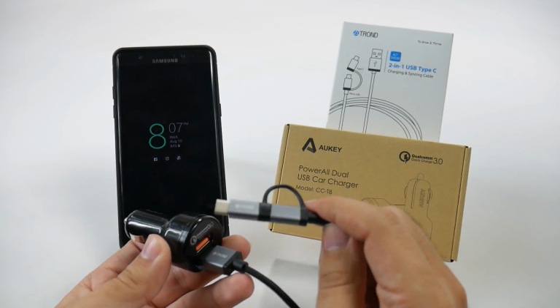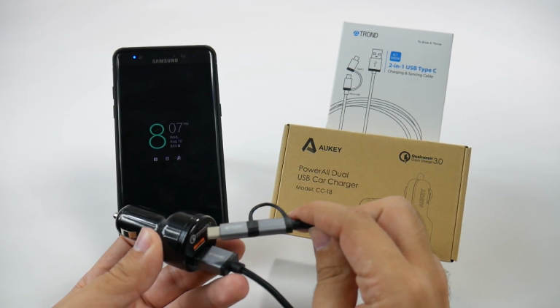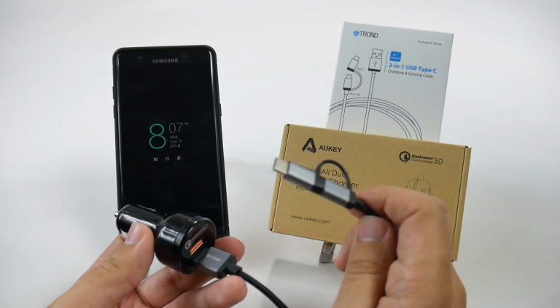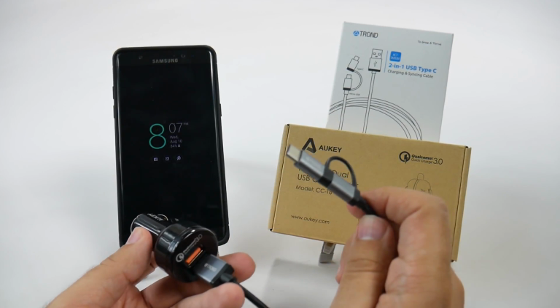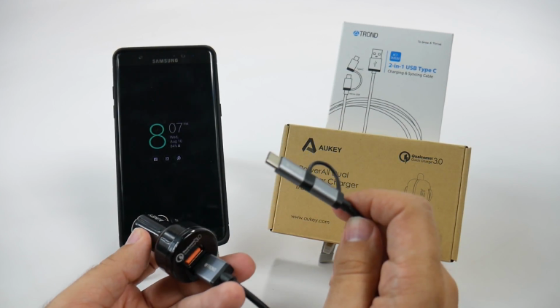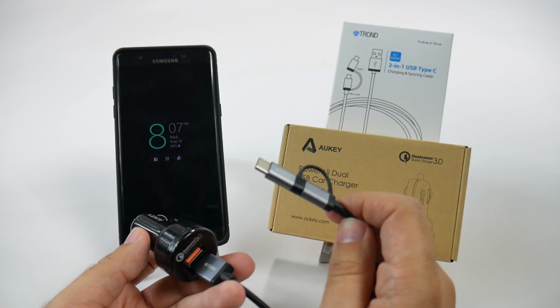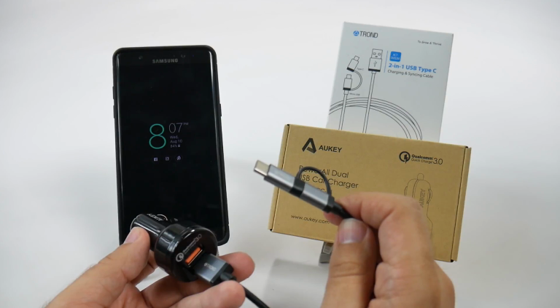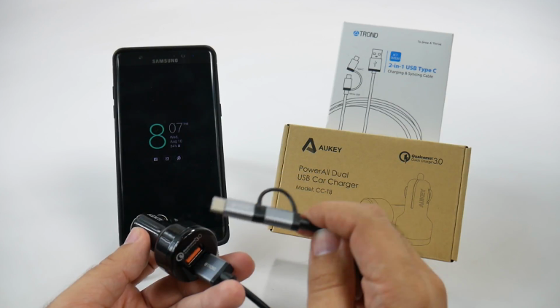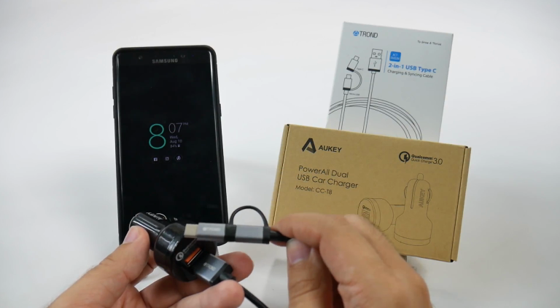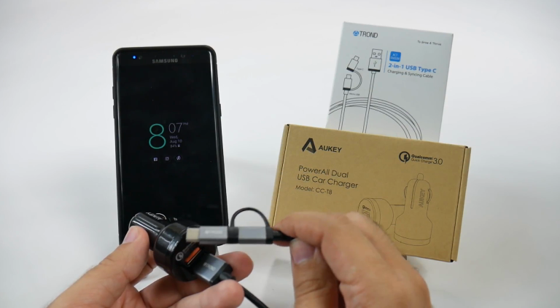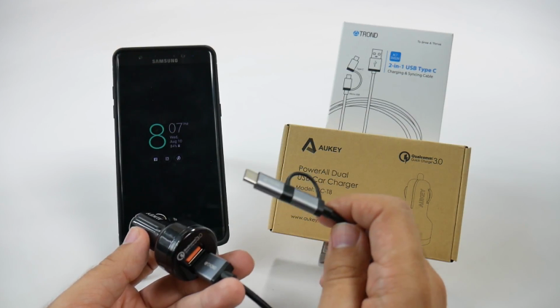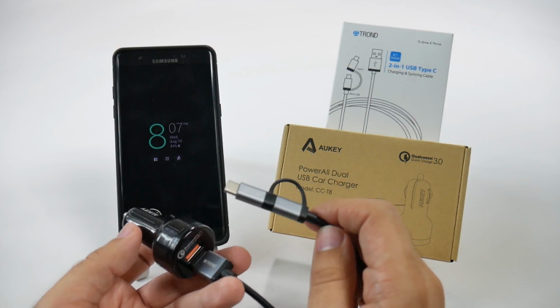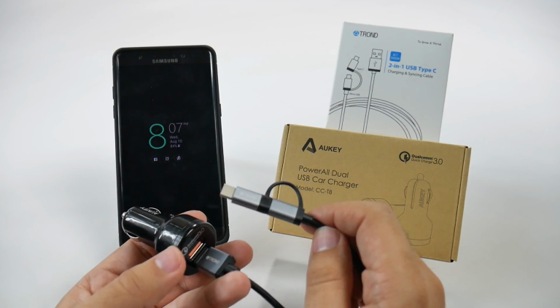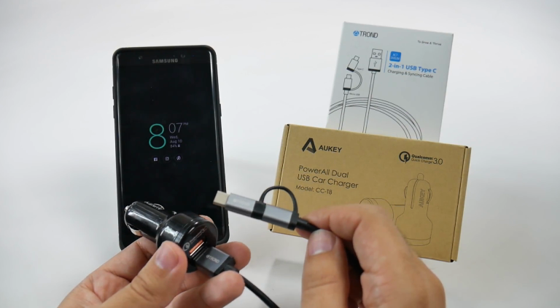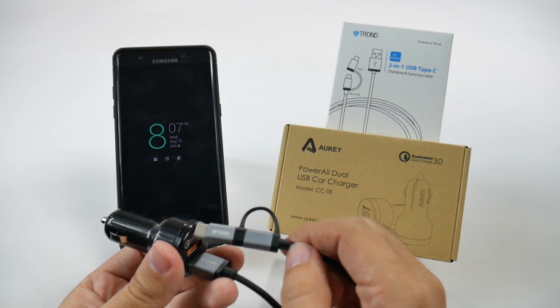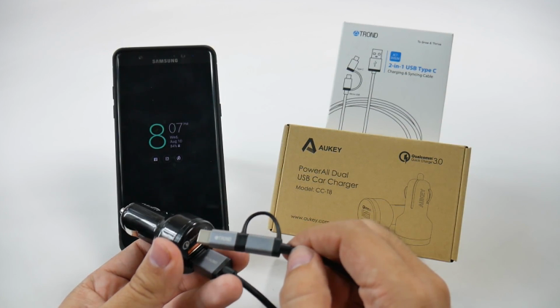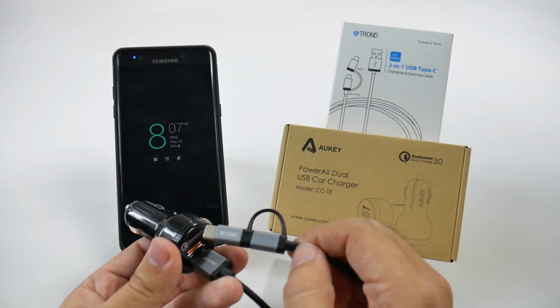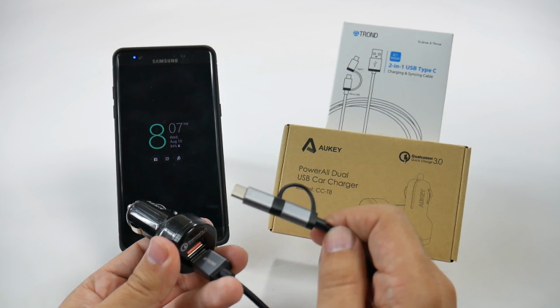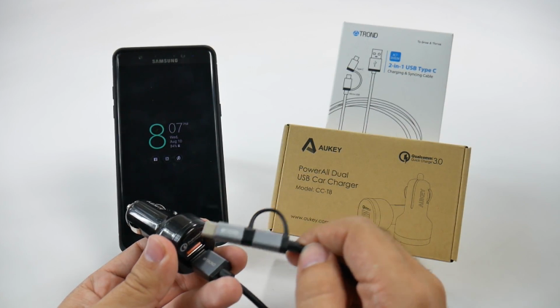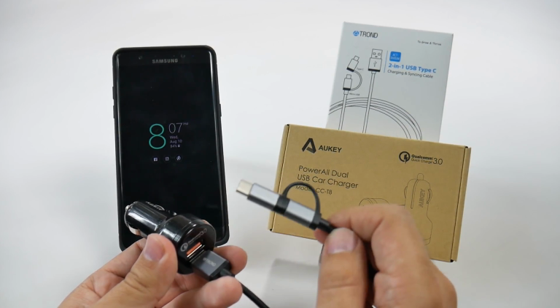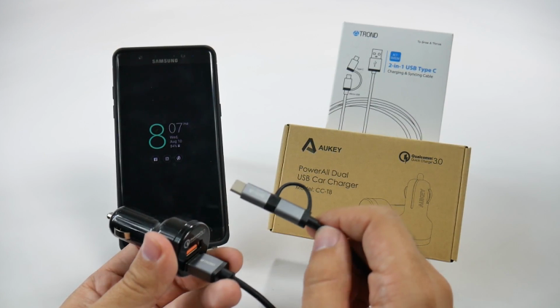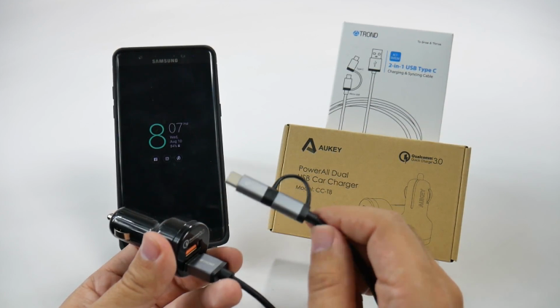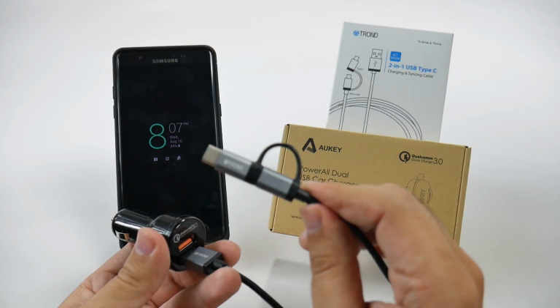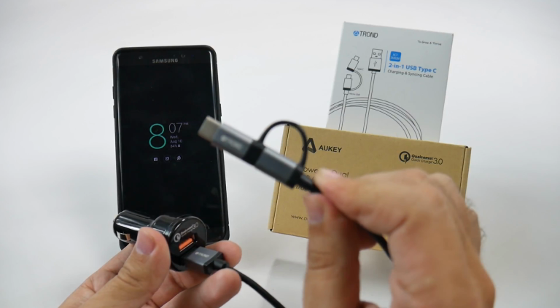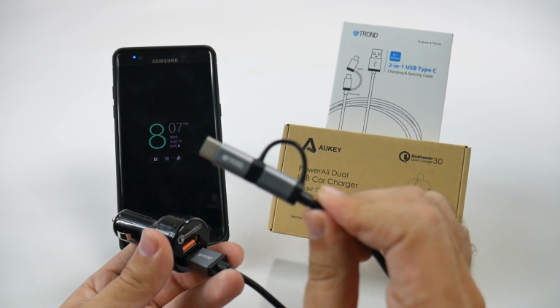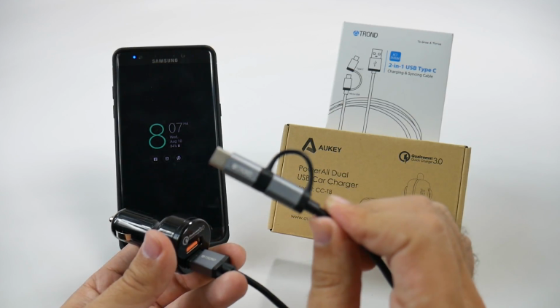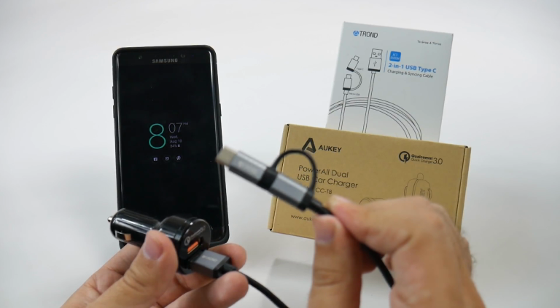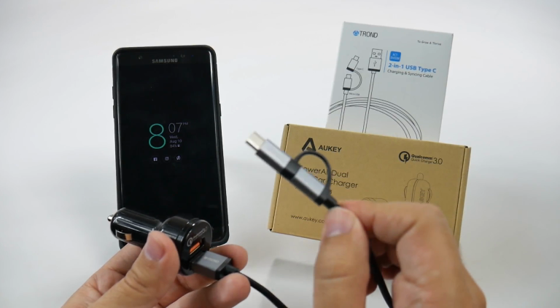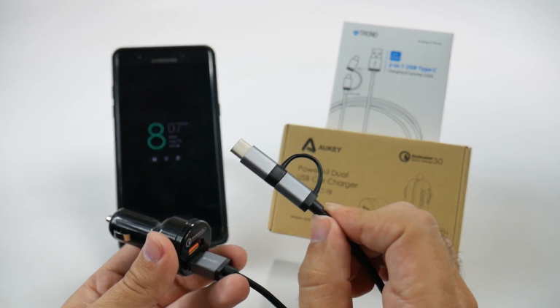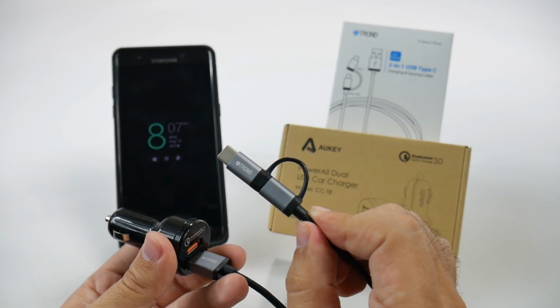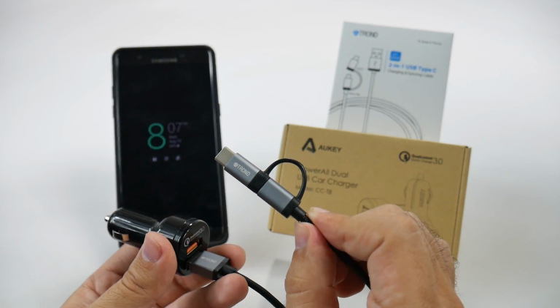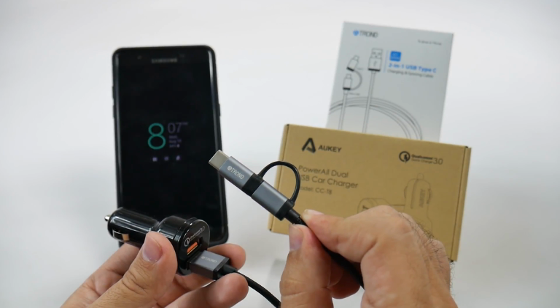You can even use a different connector also if you want — for an iPhone, if you want that Lightning cable, you can plug that in here and this port has your other two devices covered.